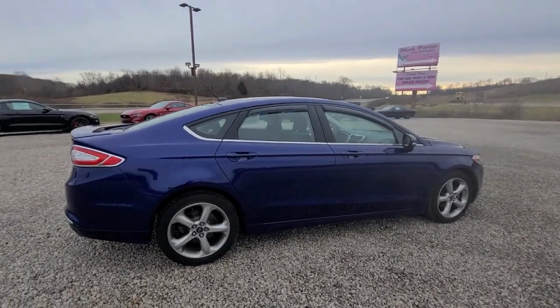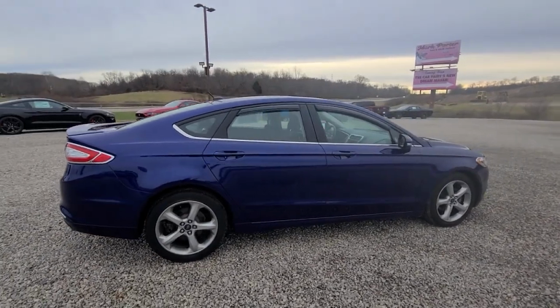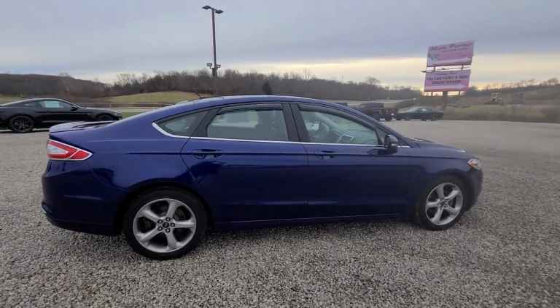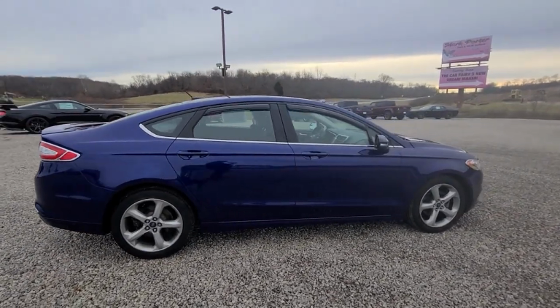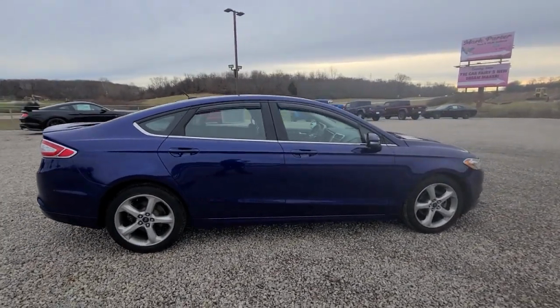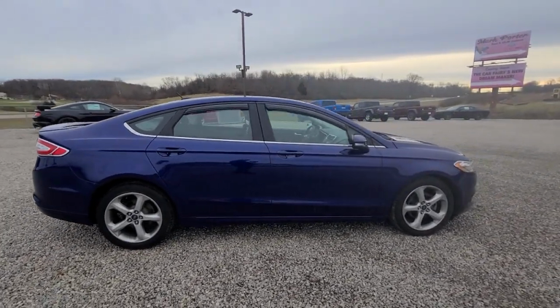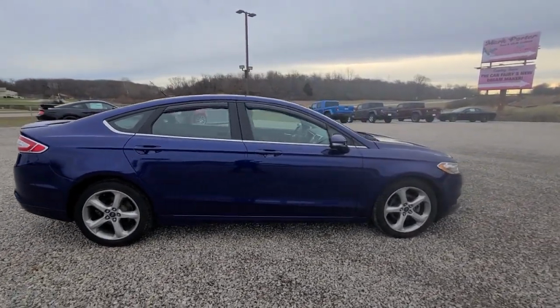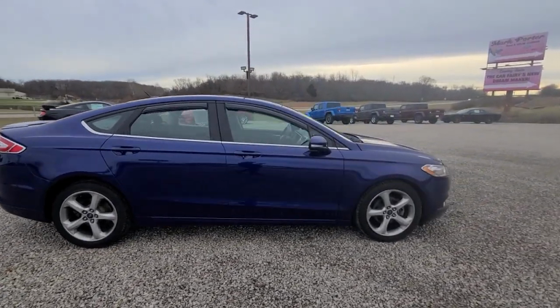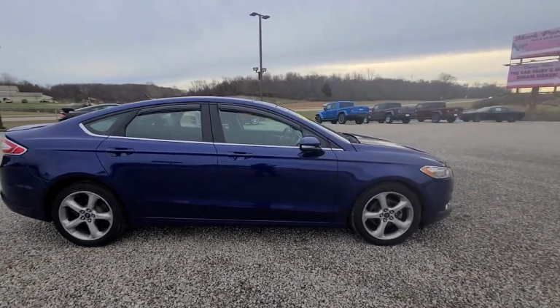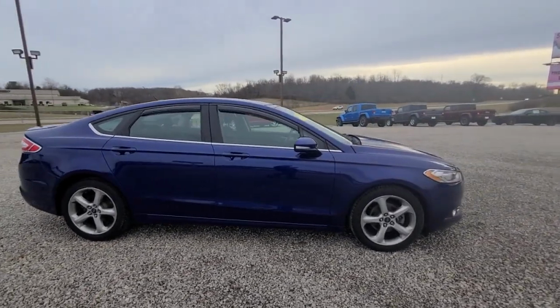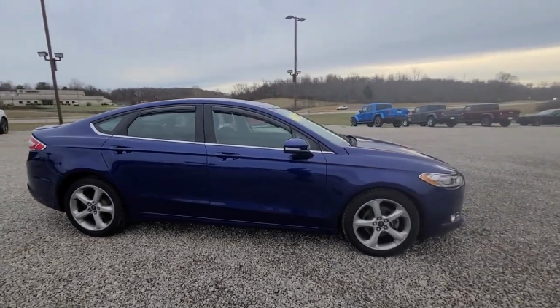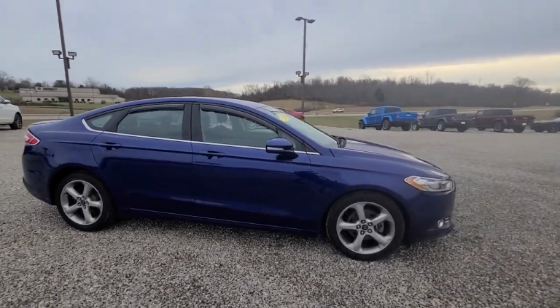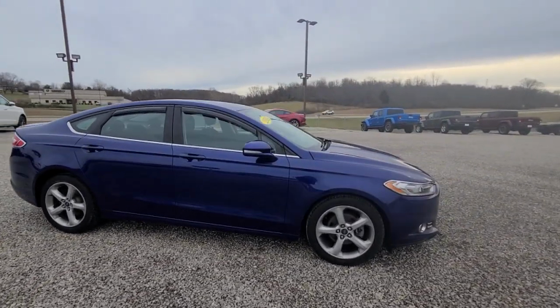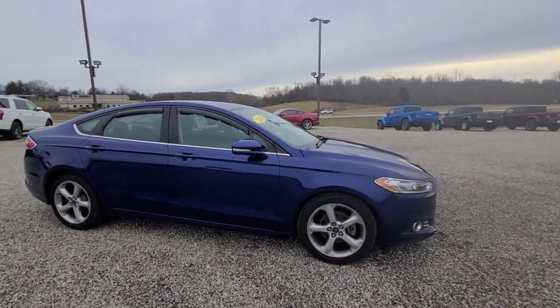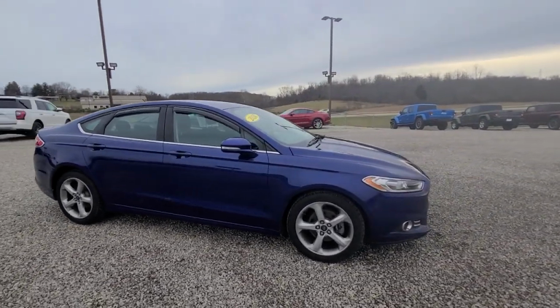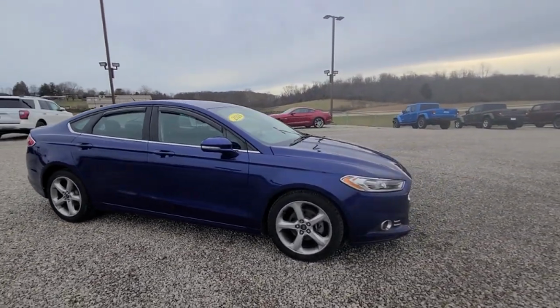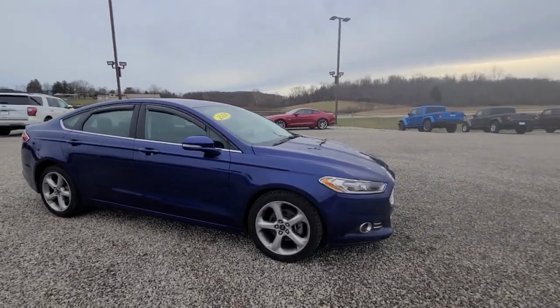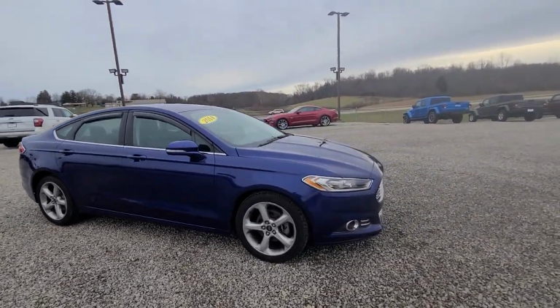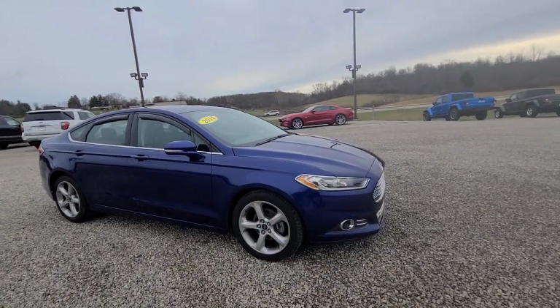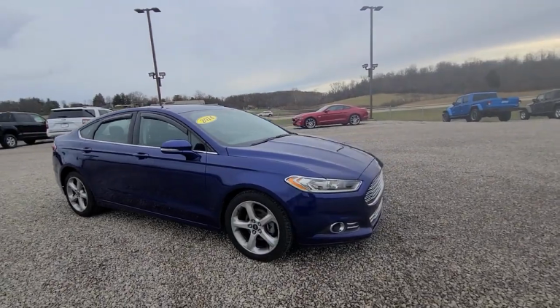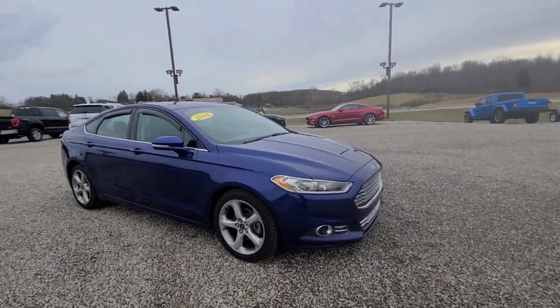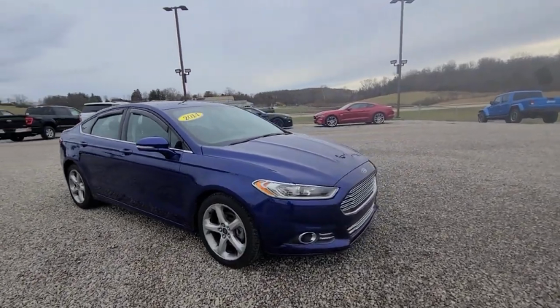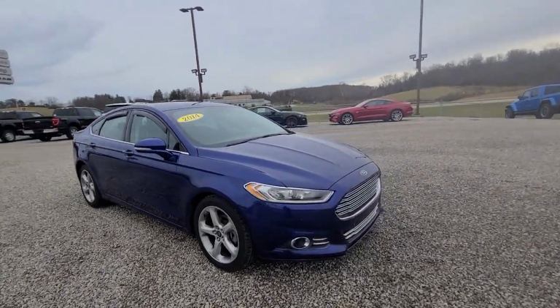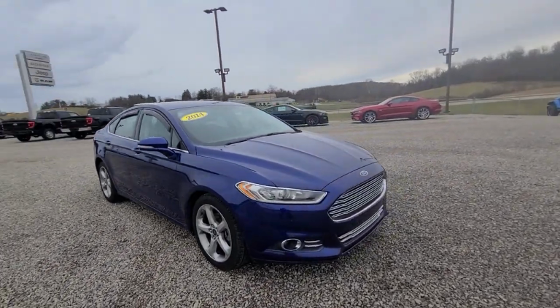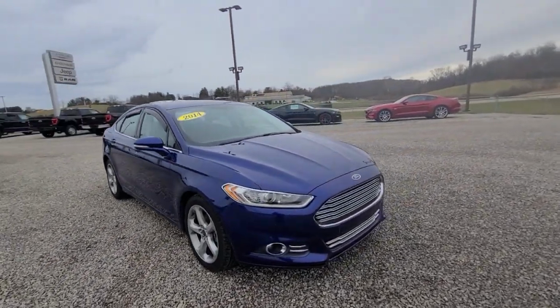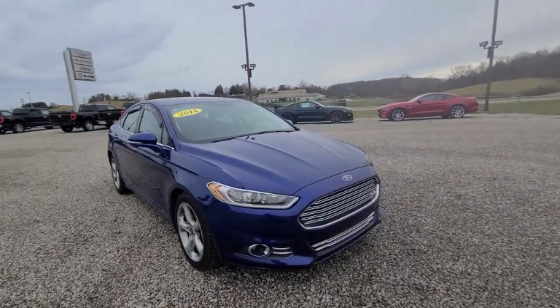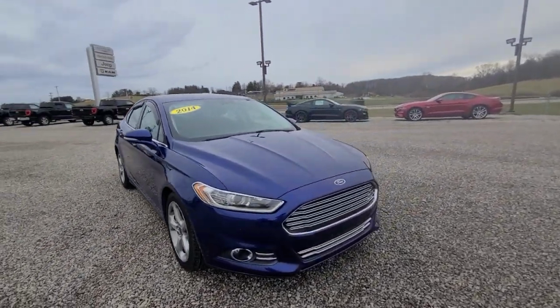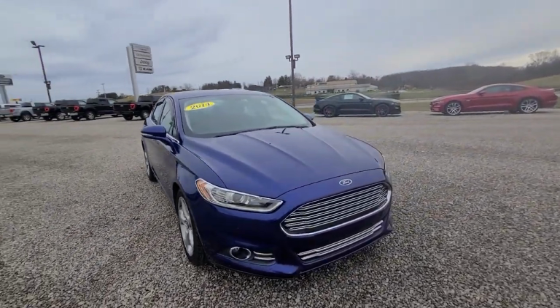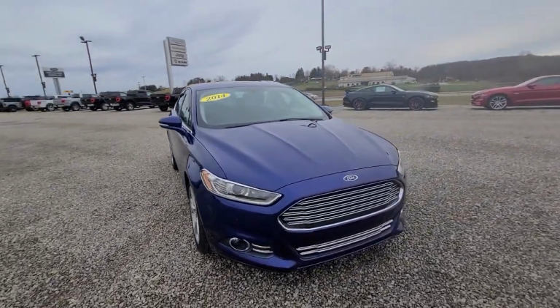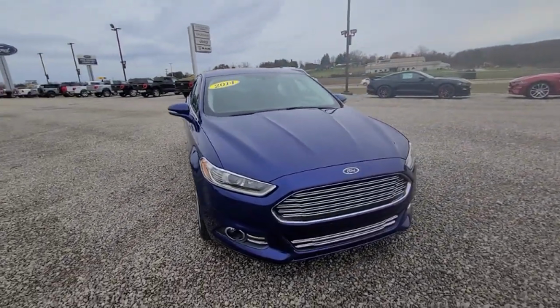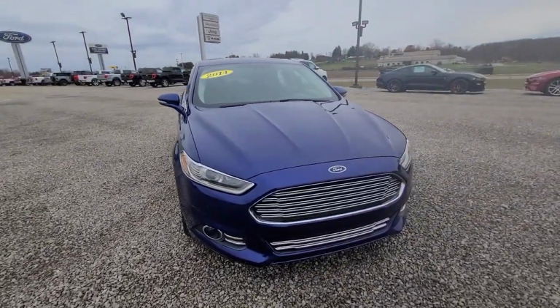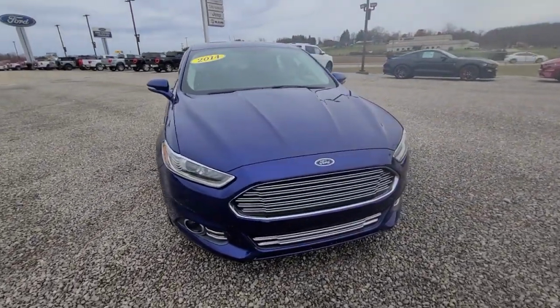These are just some of the great options this vehicle comes with: fog lamps, electronic stability control, aluminum wheels, trip computer.